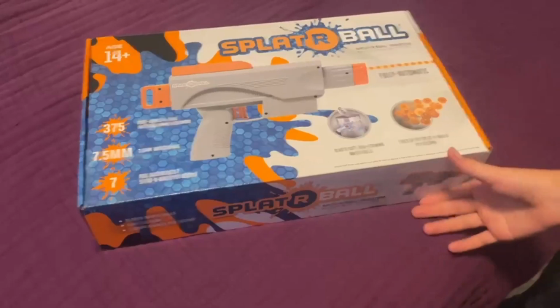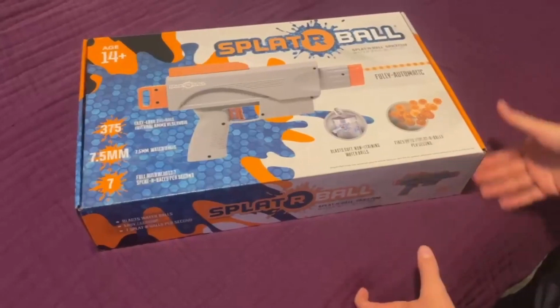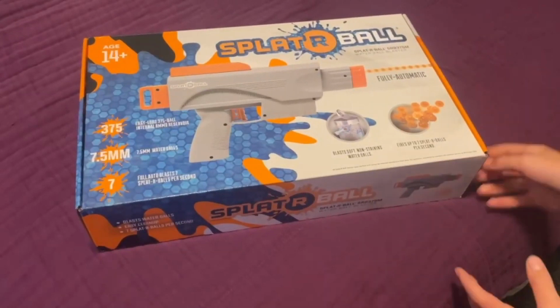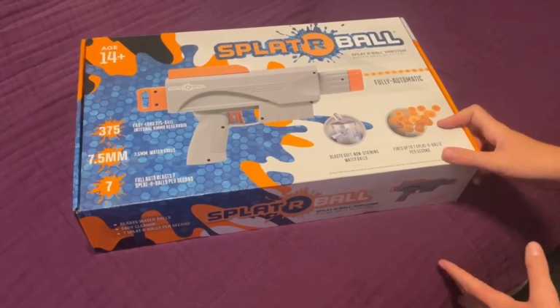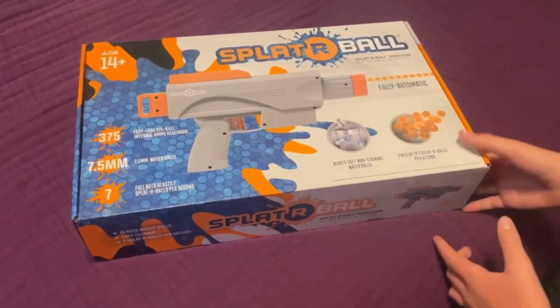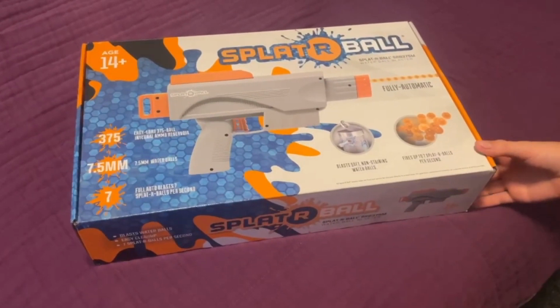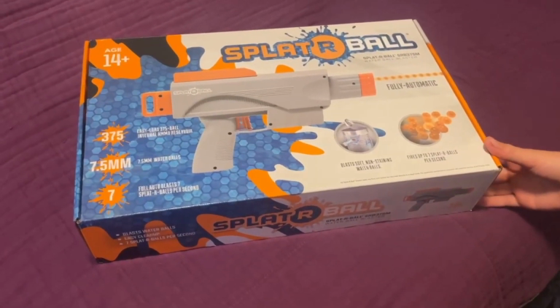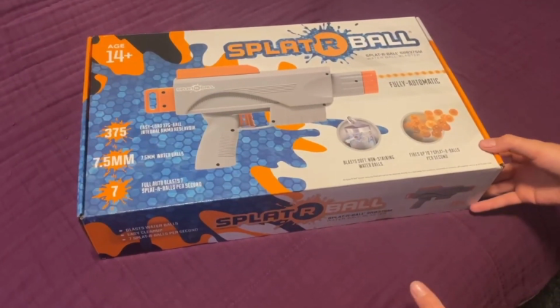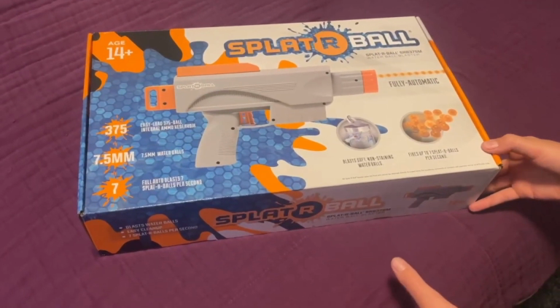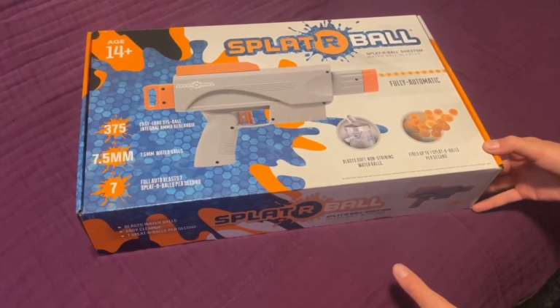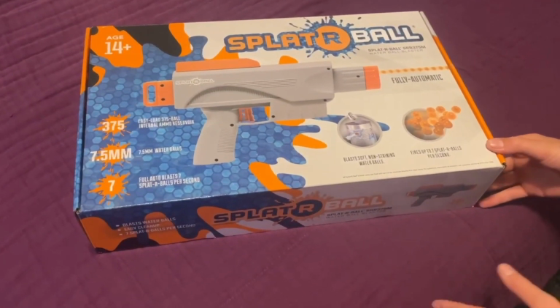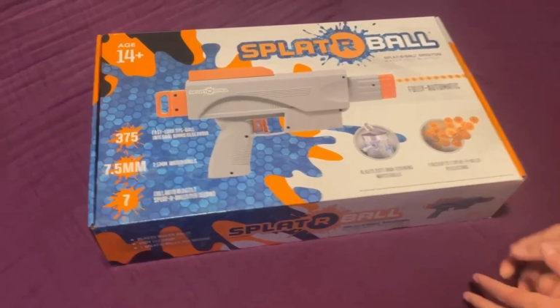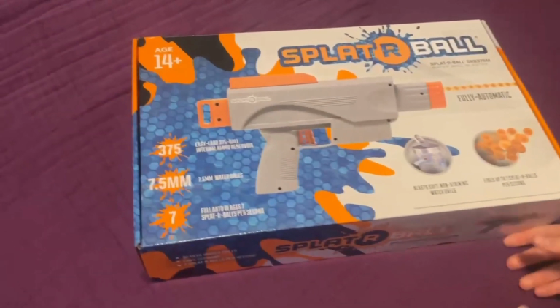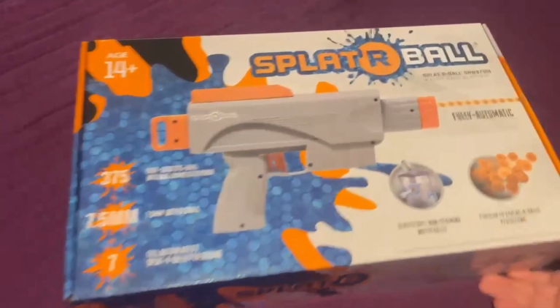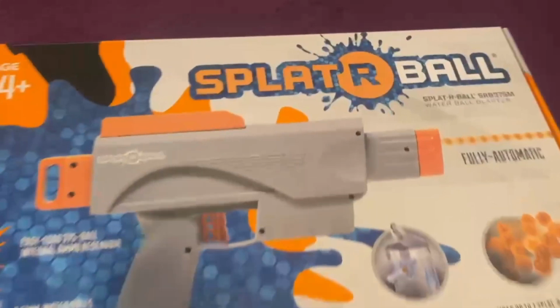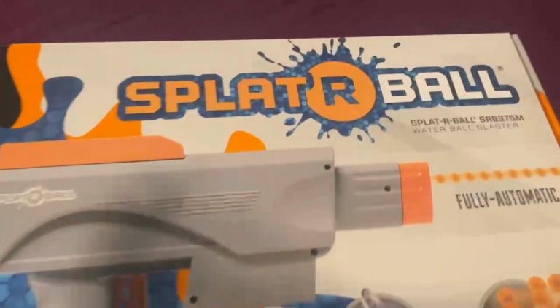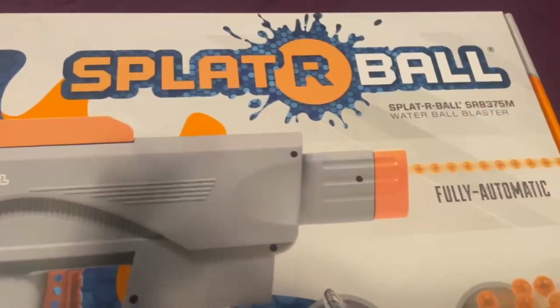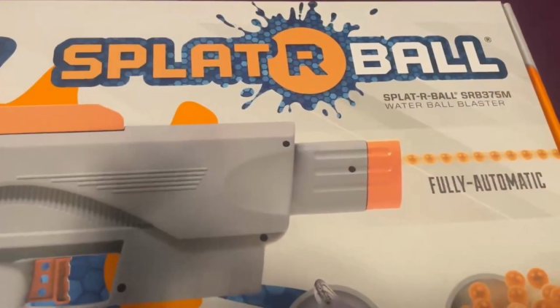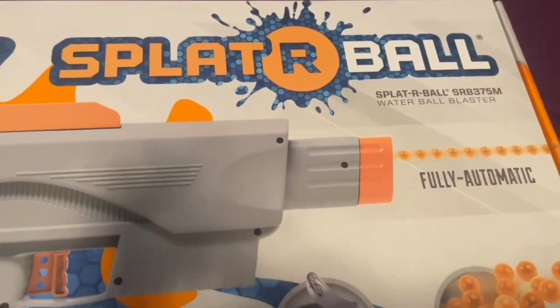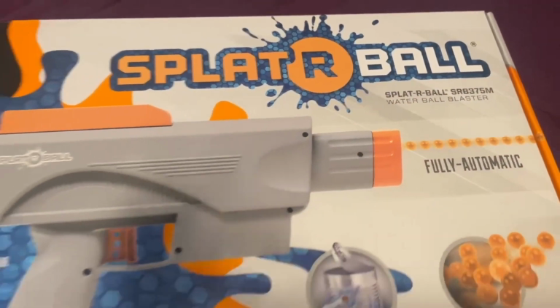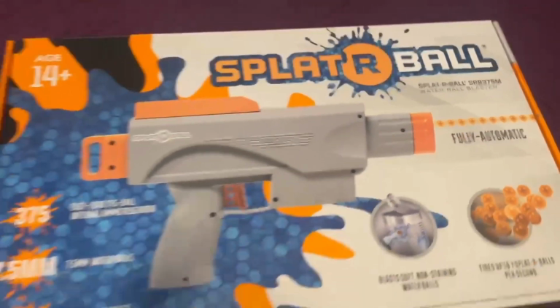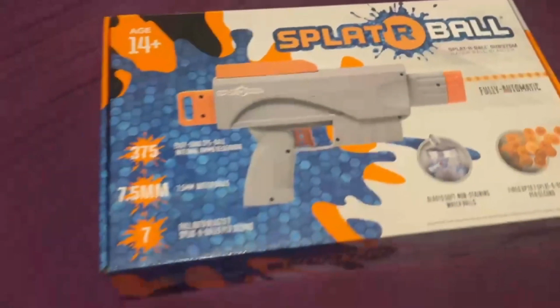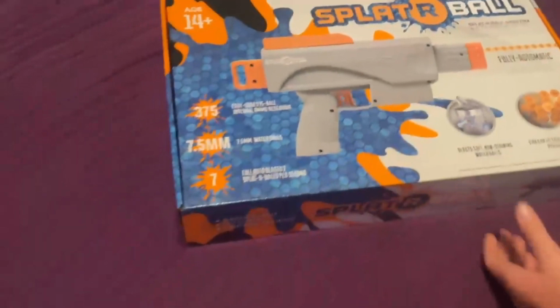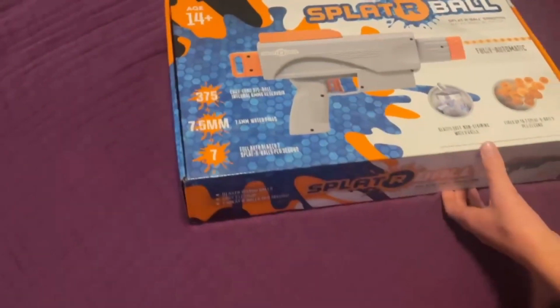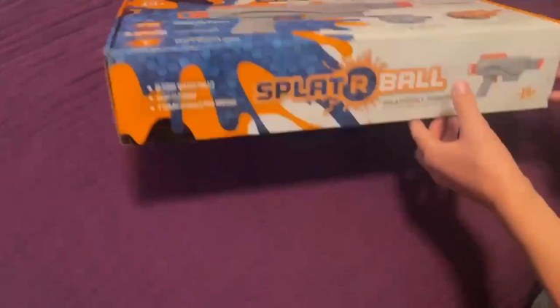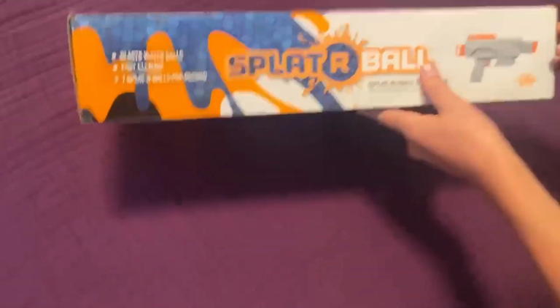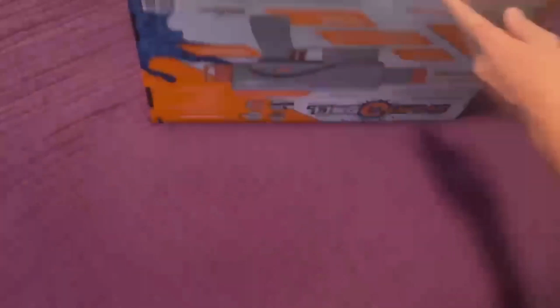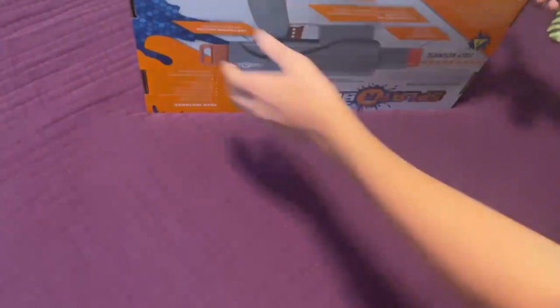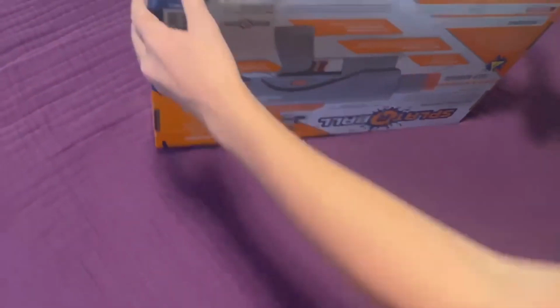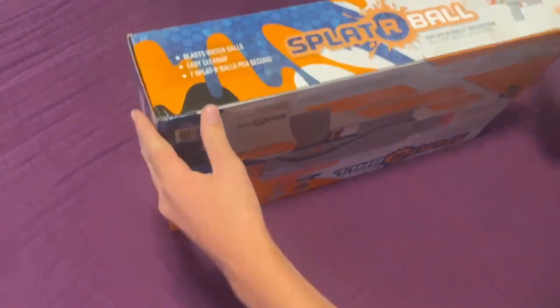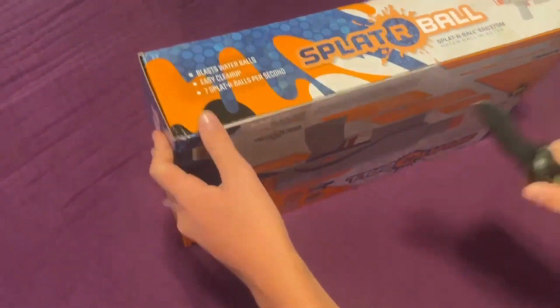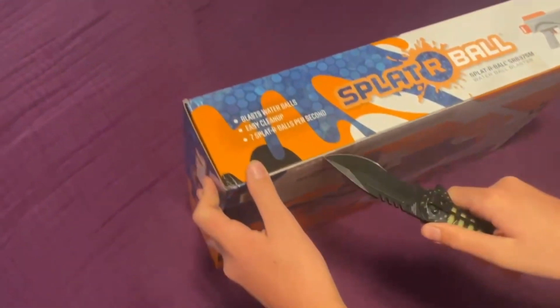I'm going to be doing a review on the Splatterball SRB375M. I'll show you what comes in it and then I'll show you a shooting test of it.